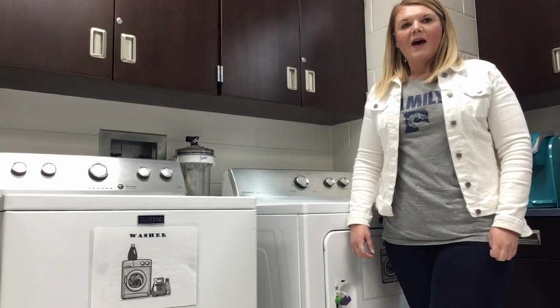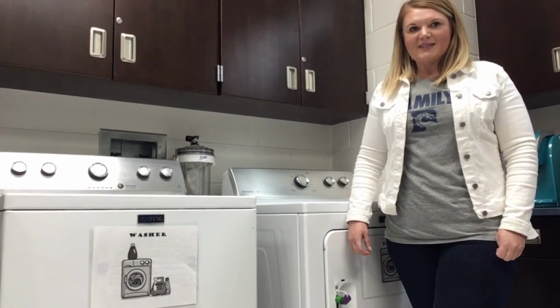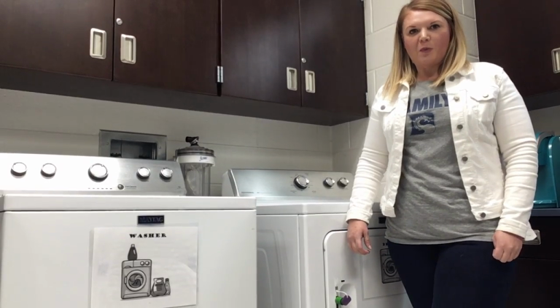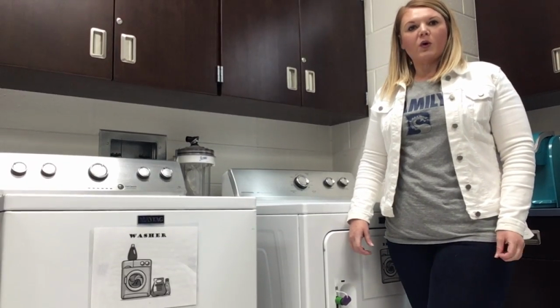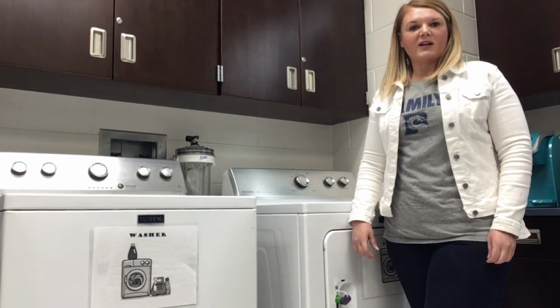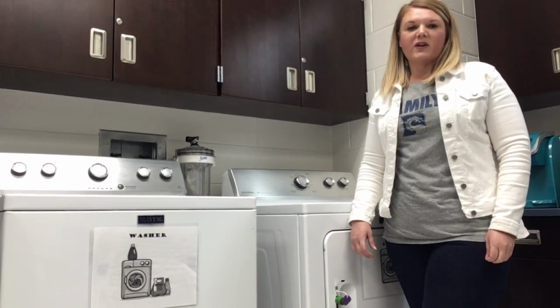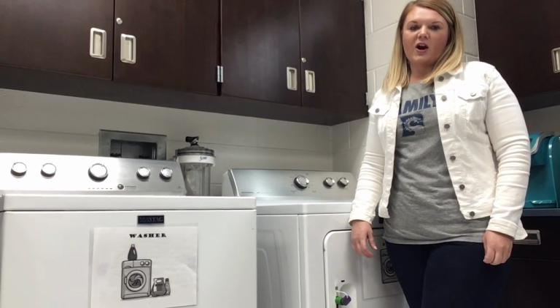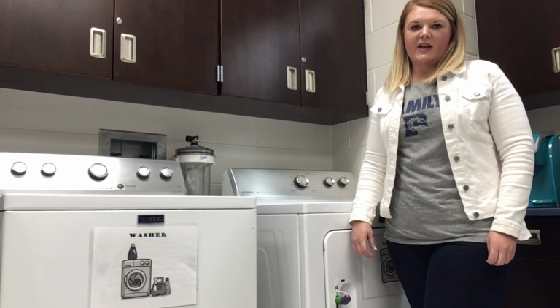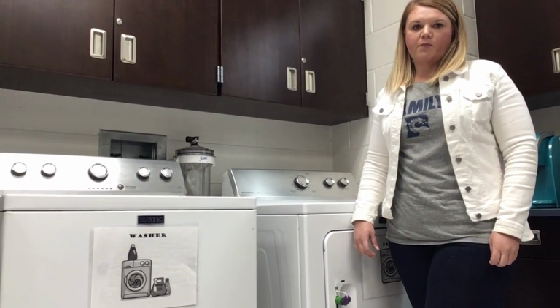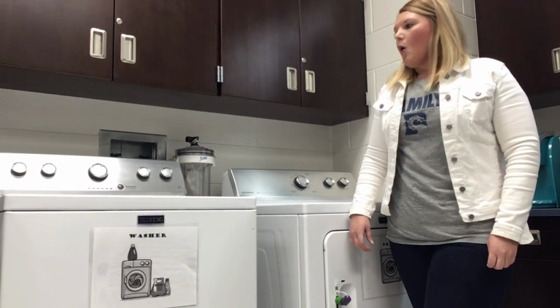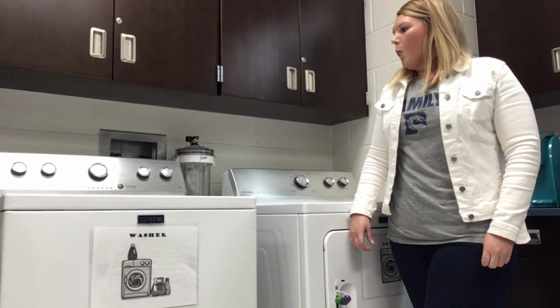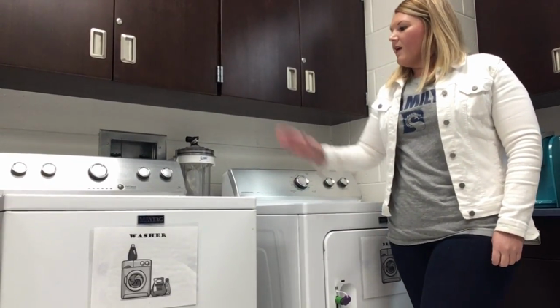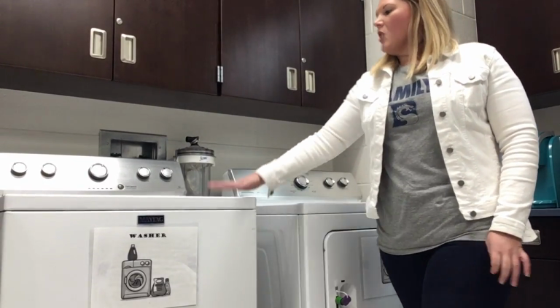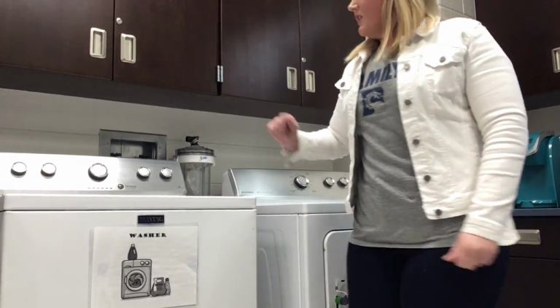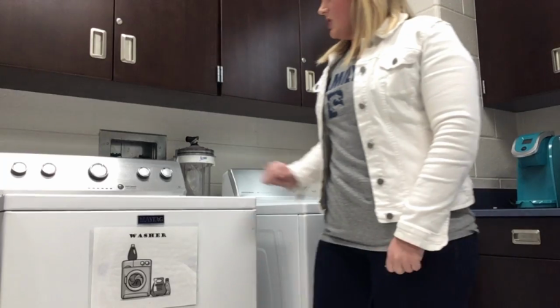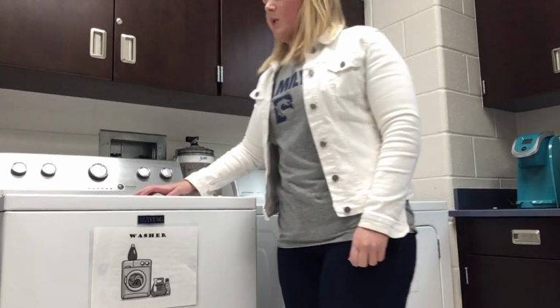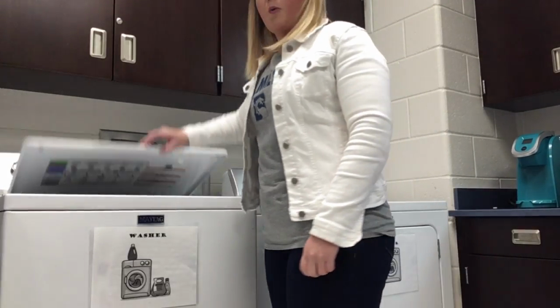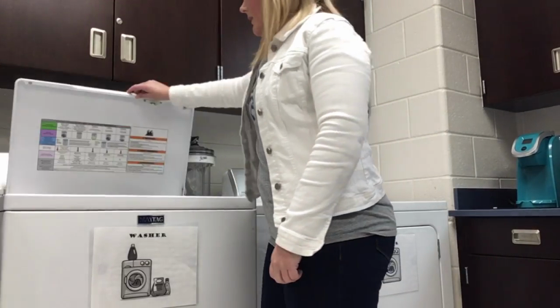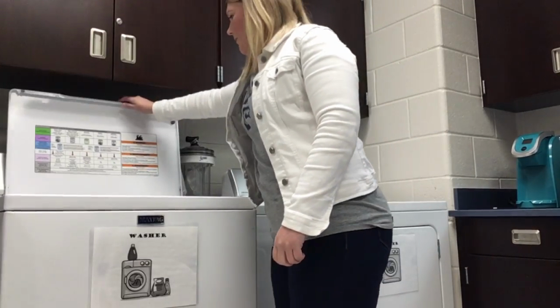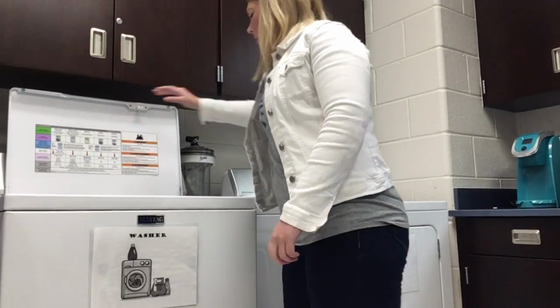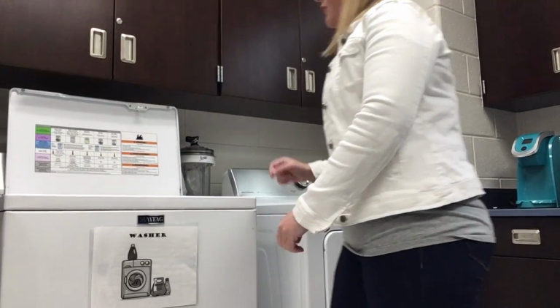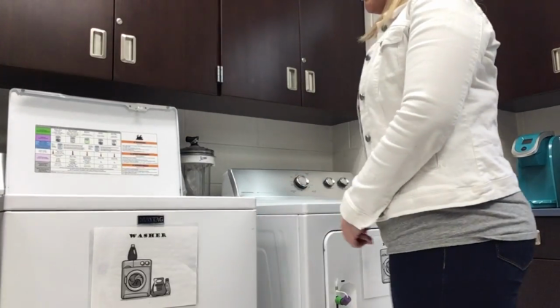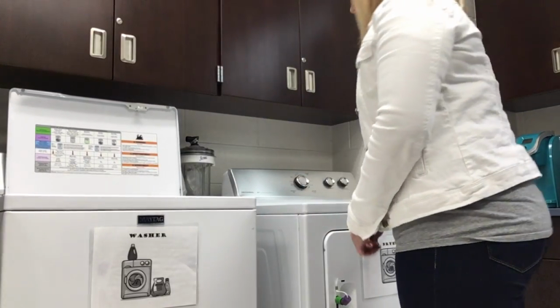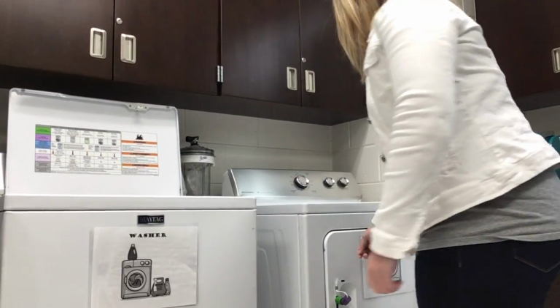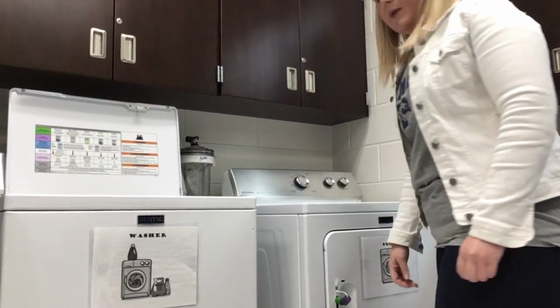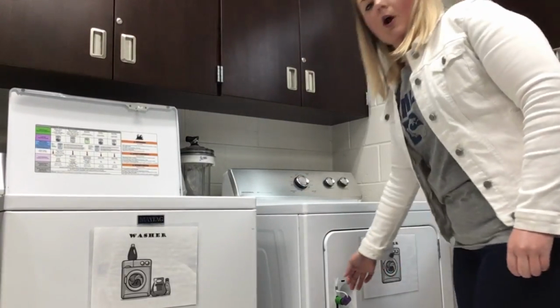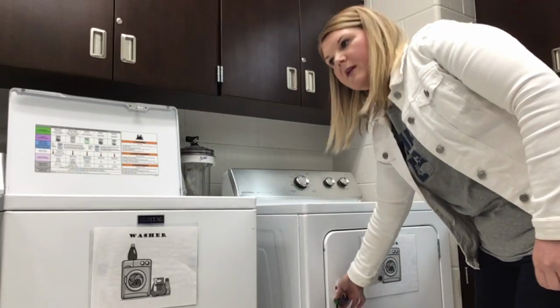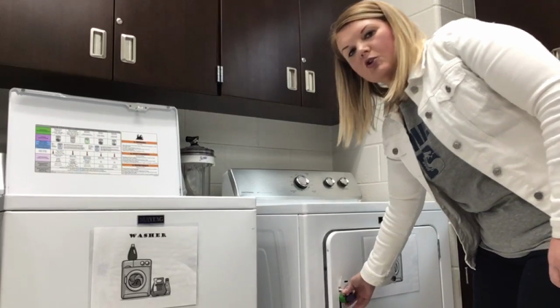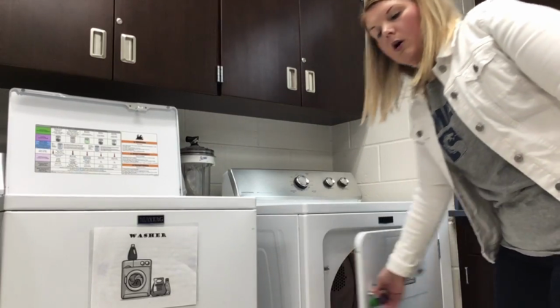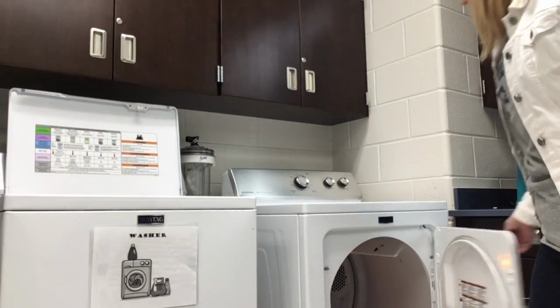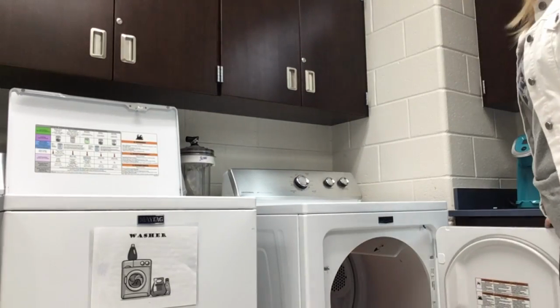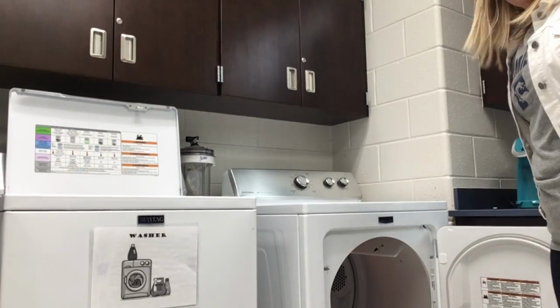Hey, it's Ms. Copeland and we're going to practice loading the dryer today. When the washing machine finishes, we want to open the lid to the washing machine. Then we want to open the door to the dryer.